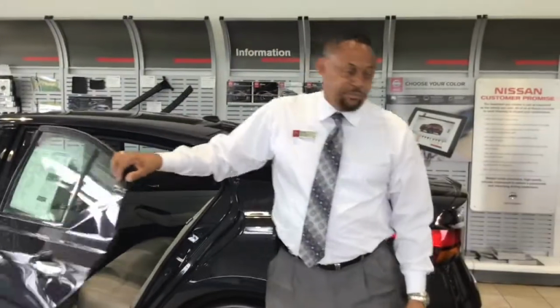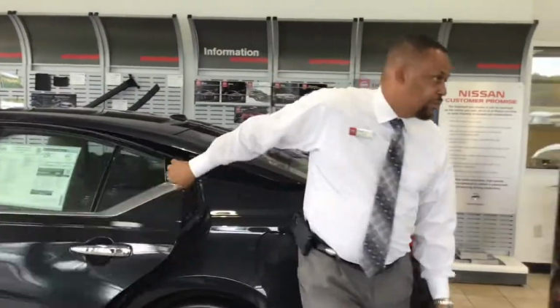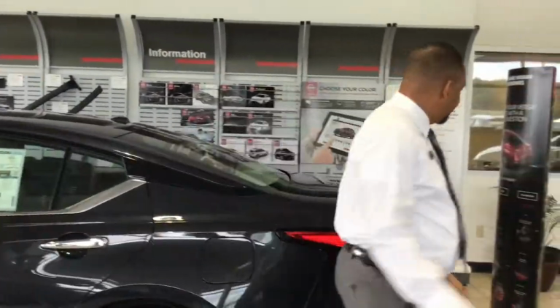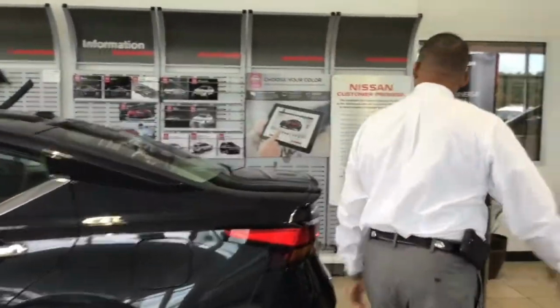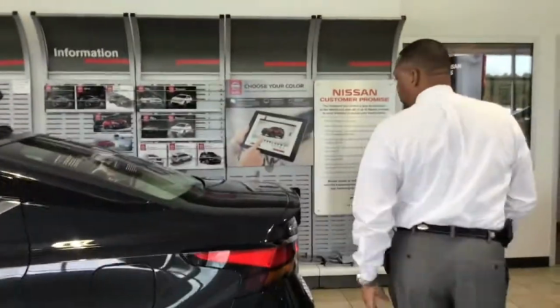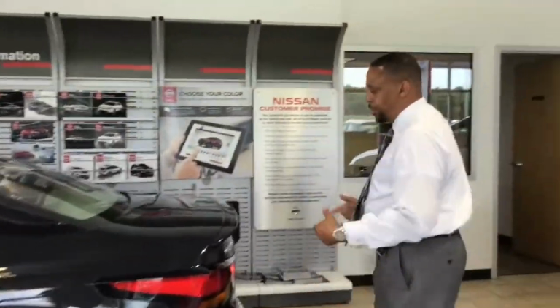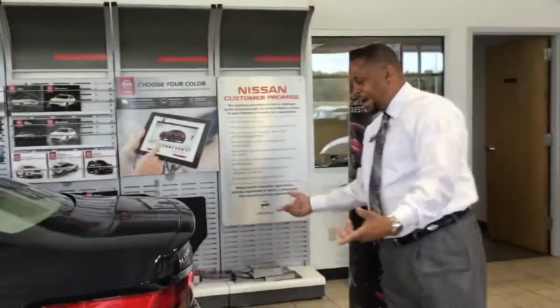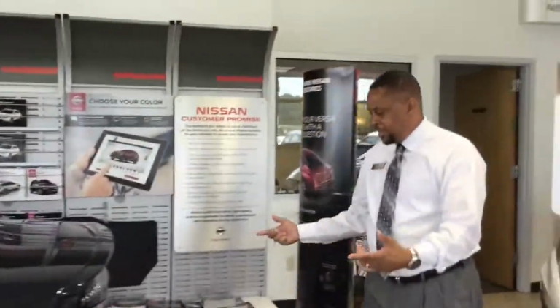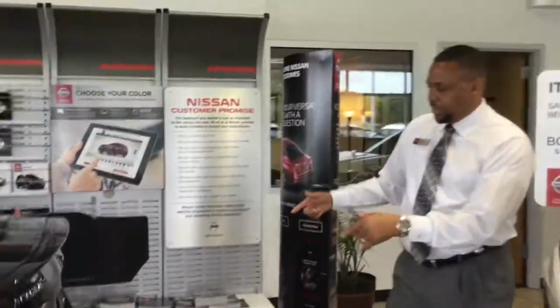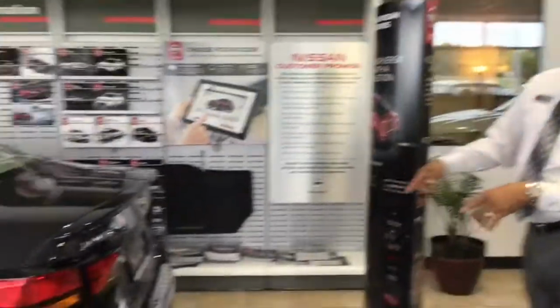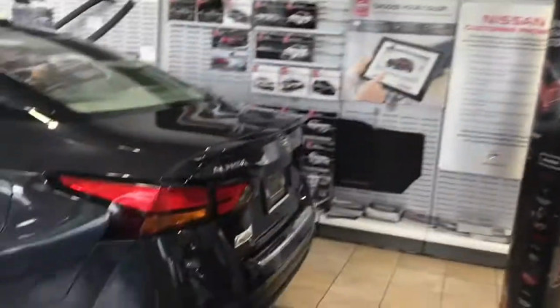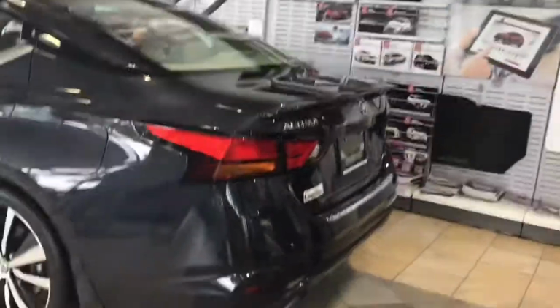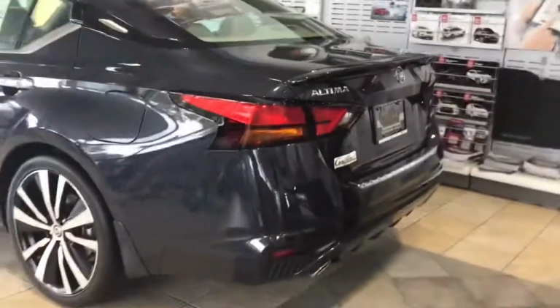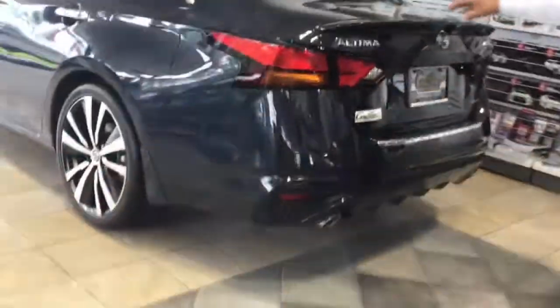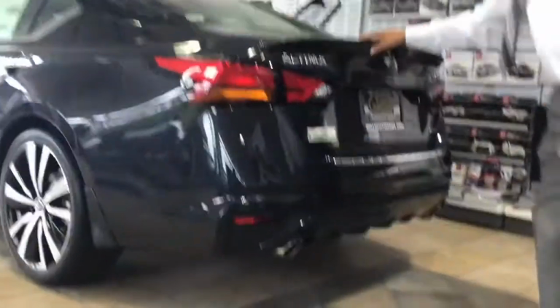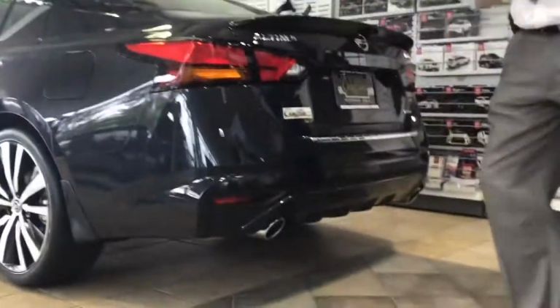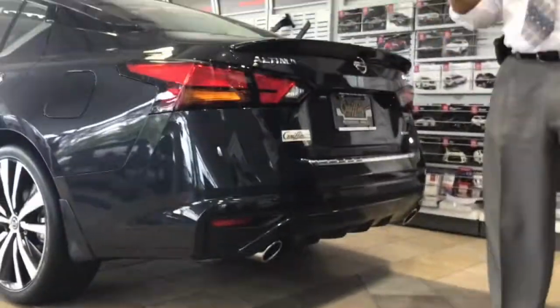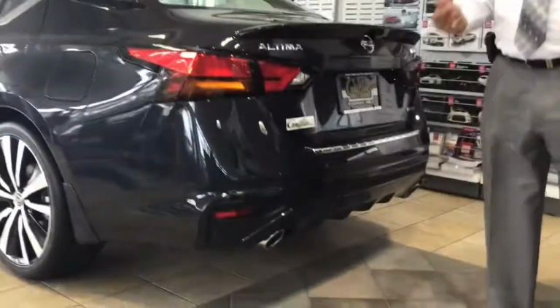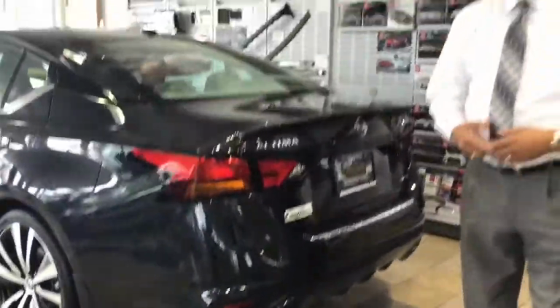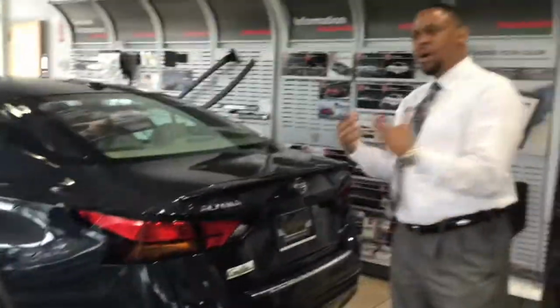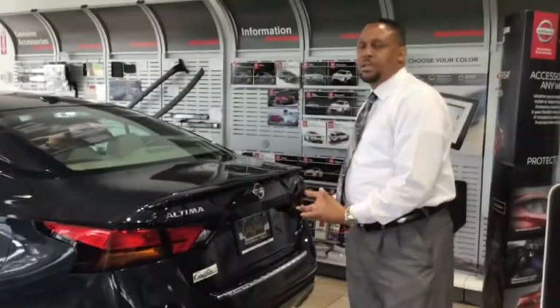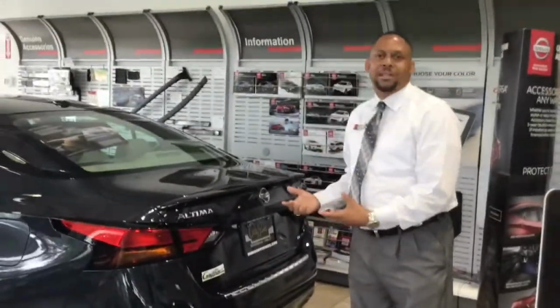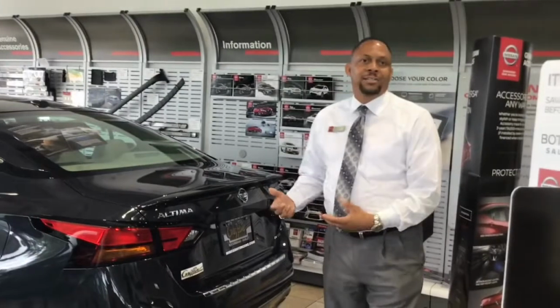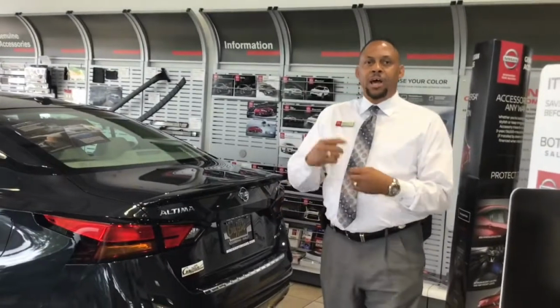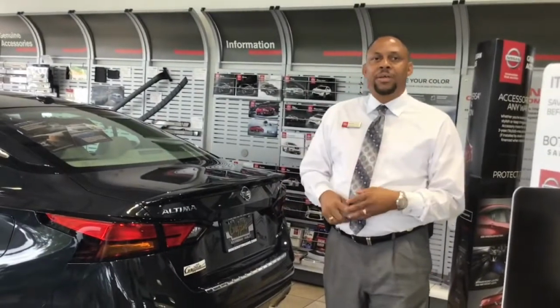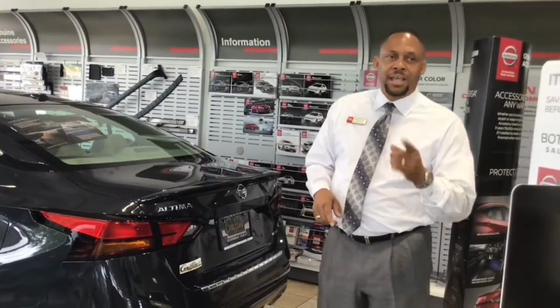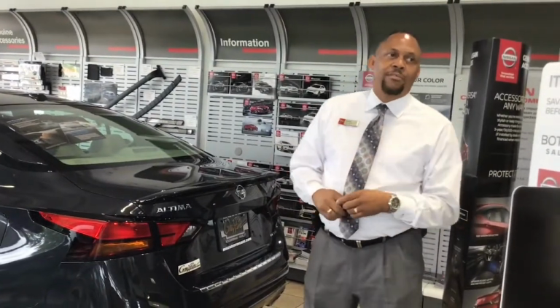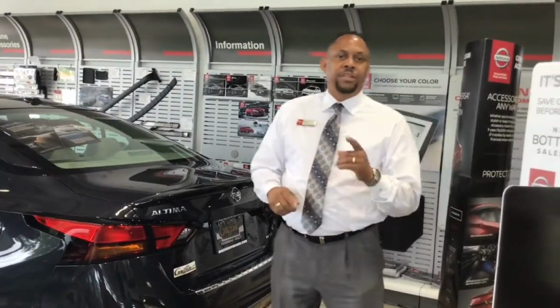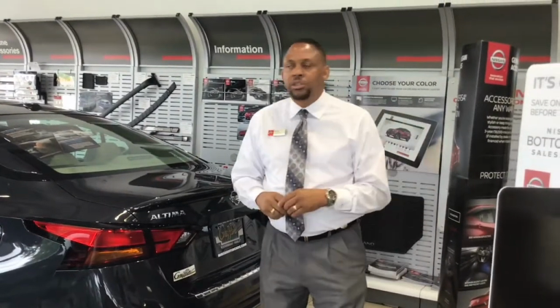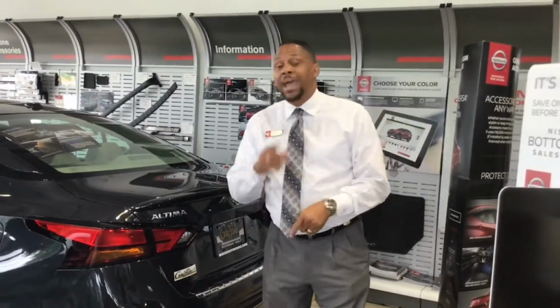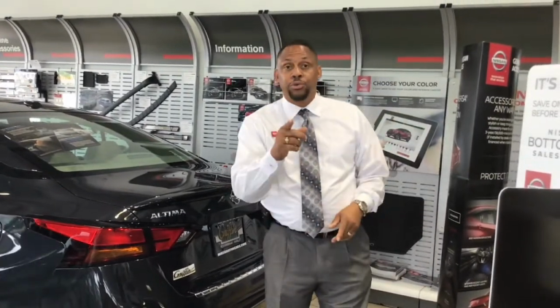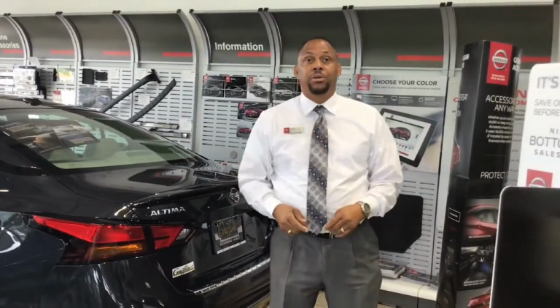As far as the rear view, you'll see the bold styling, the dual-exhaust outlets, along with the spoiler to give it a much sportier look. So with all of this combined, come down and take a drive with the Nissan Altima, and I'm sure you will agree.